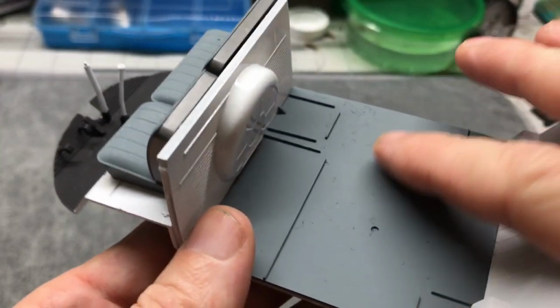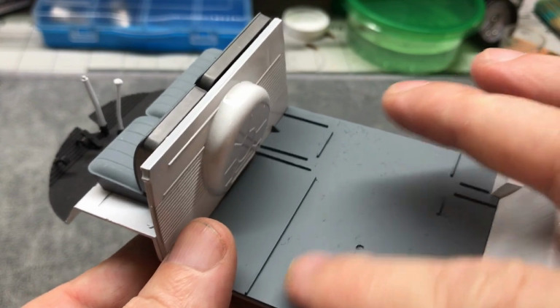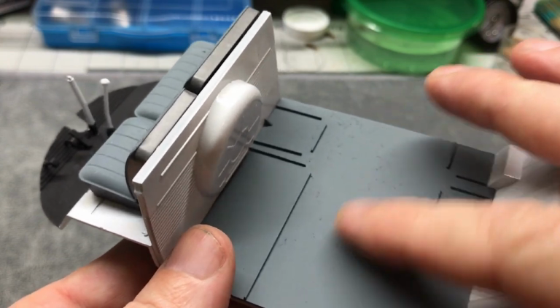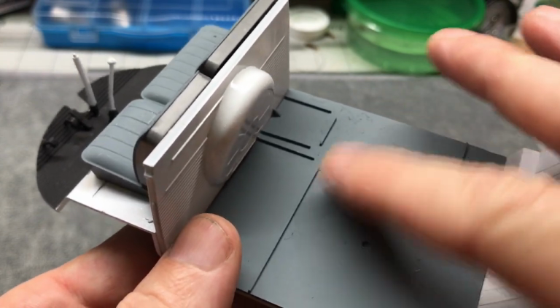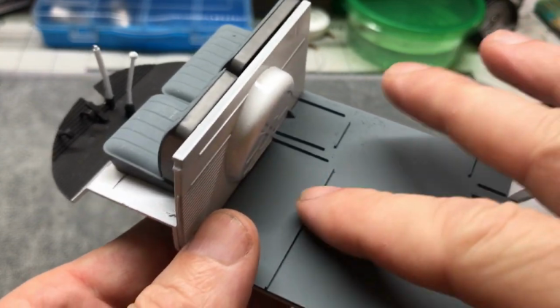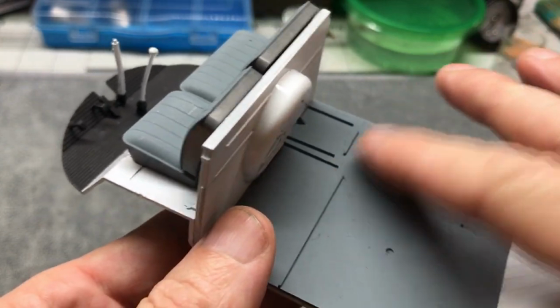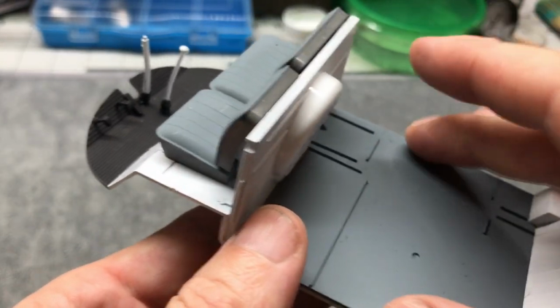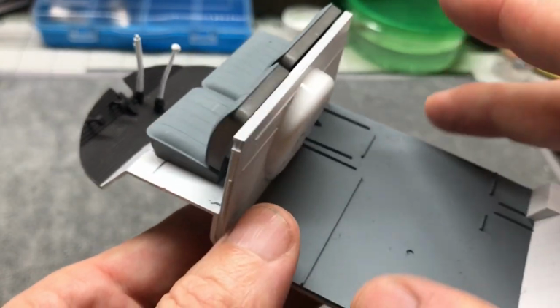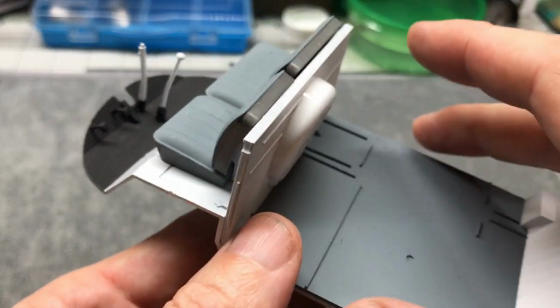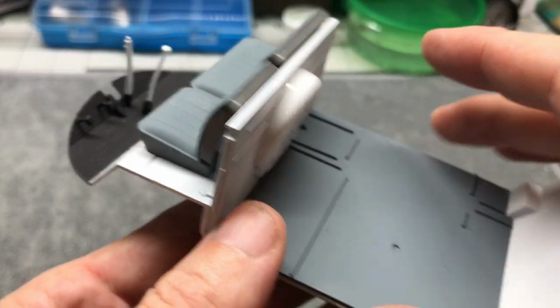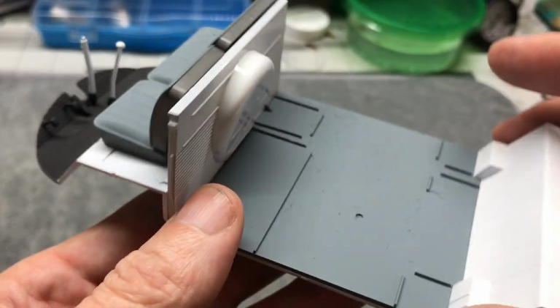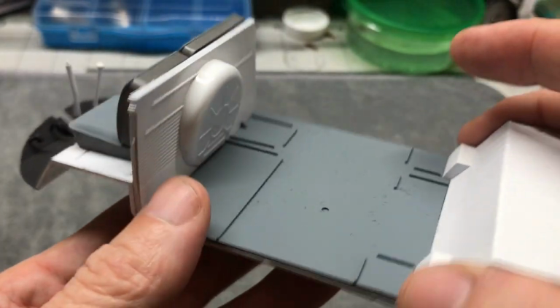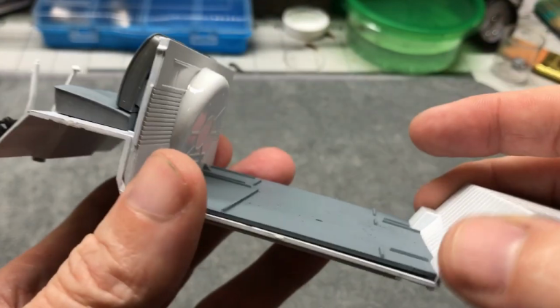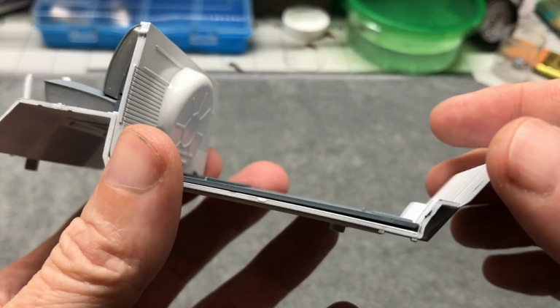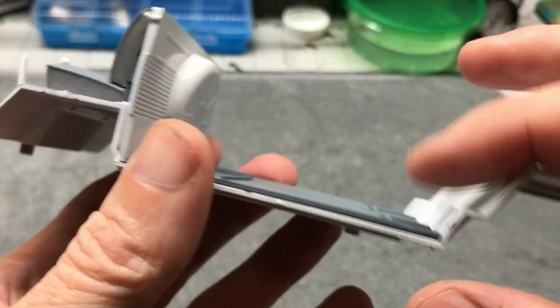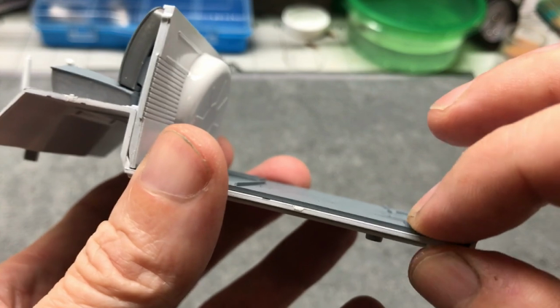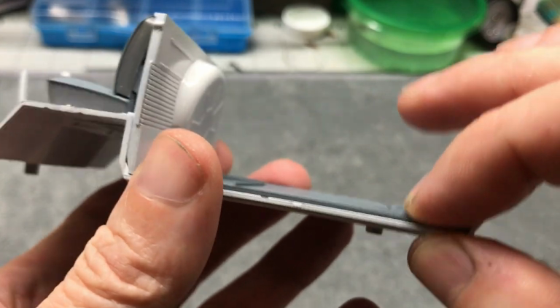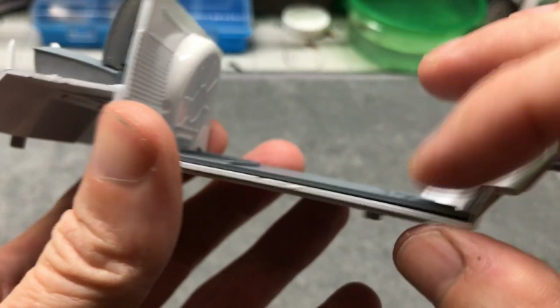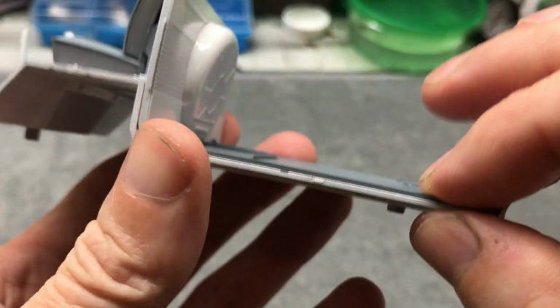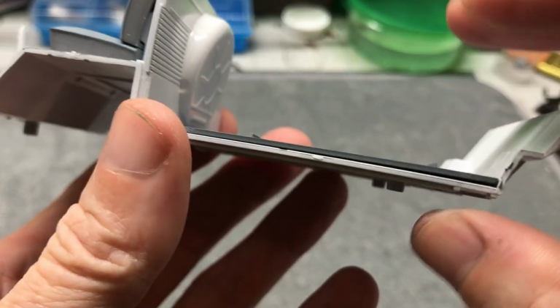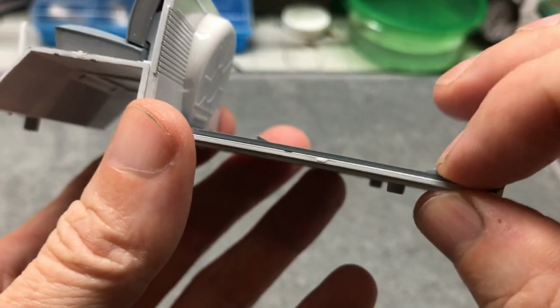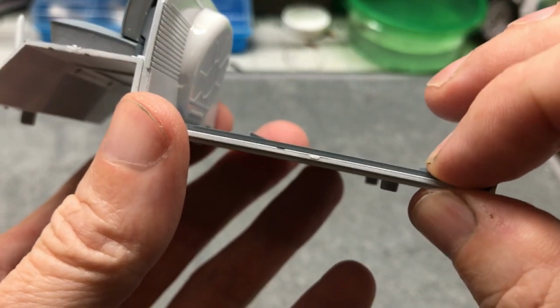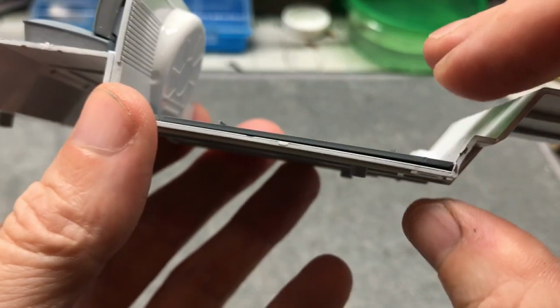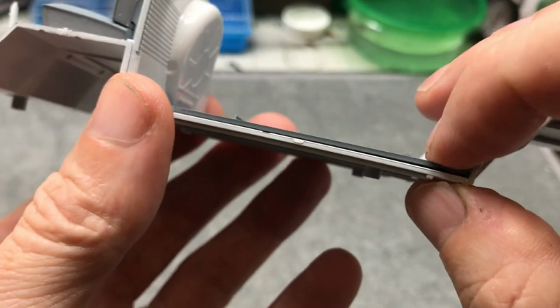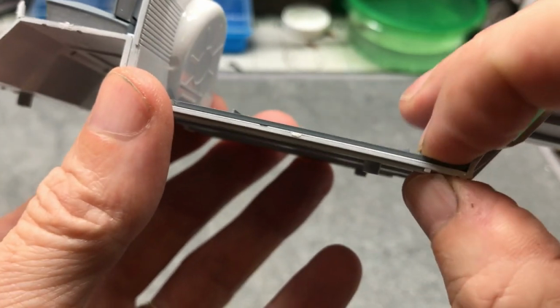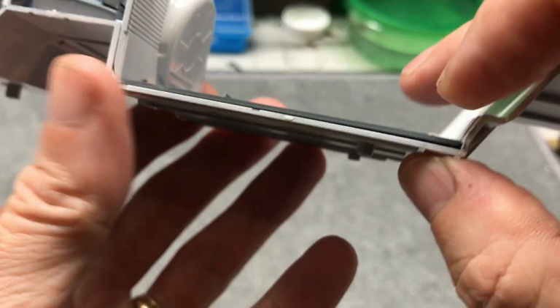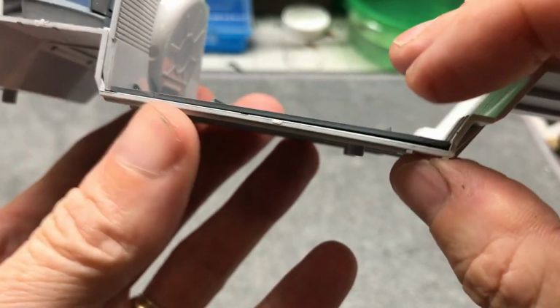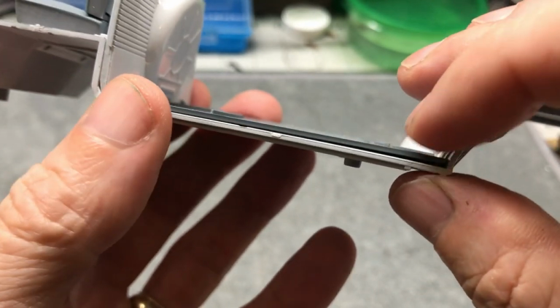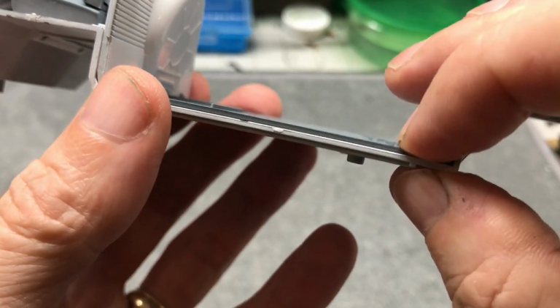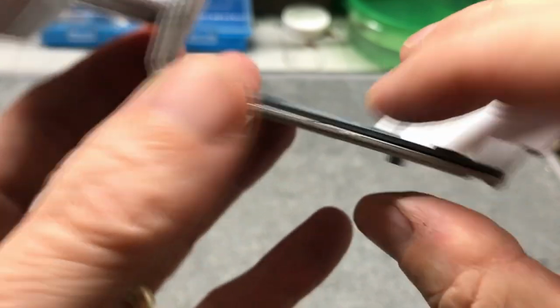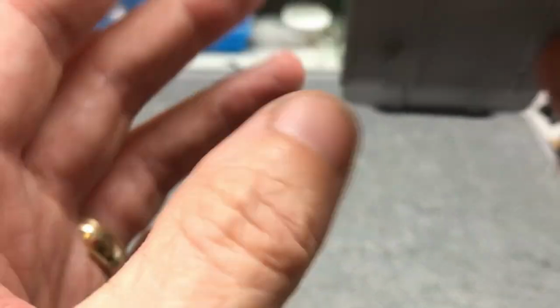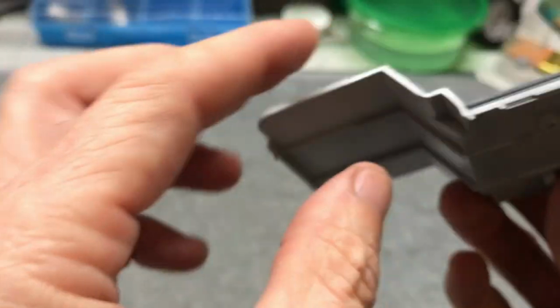The only other part I've gotten done is I've gotten the floor in the back, and that needs to be glued down a little bit better.